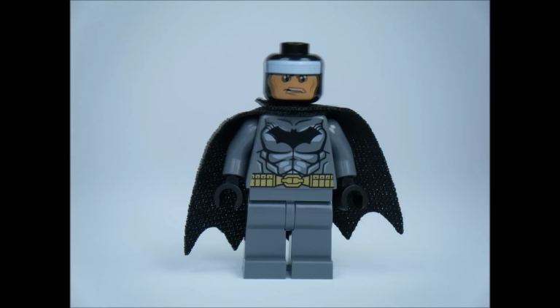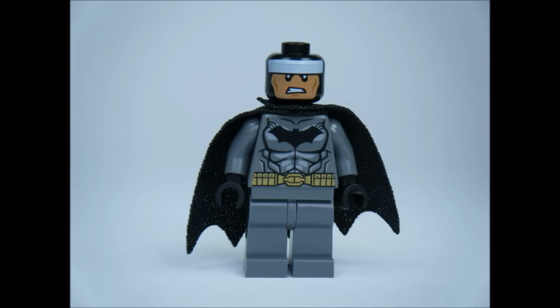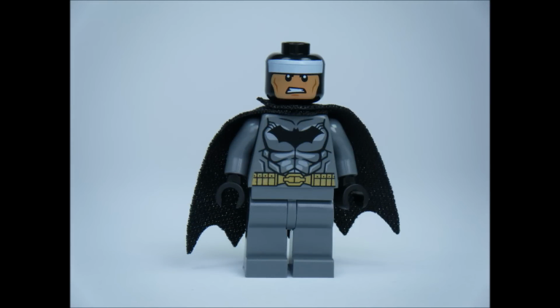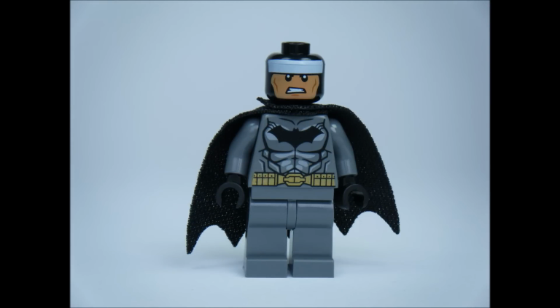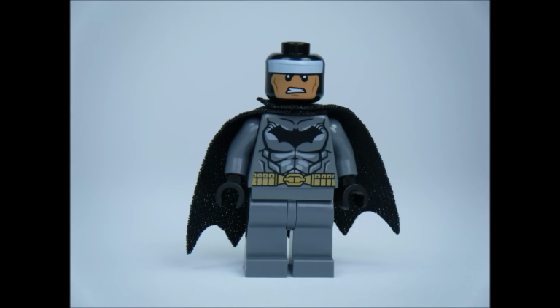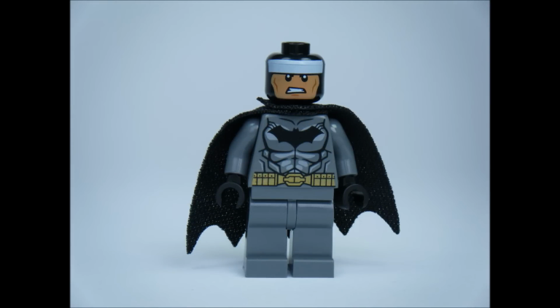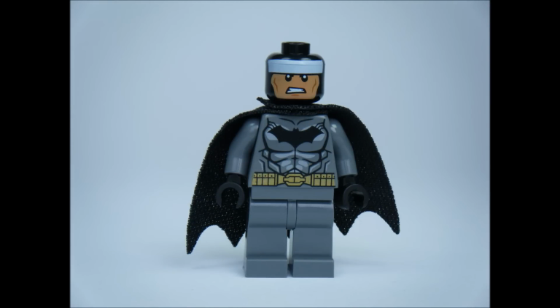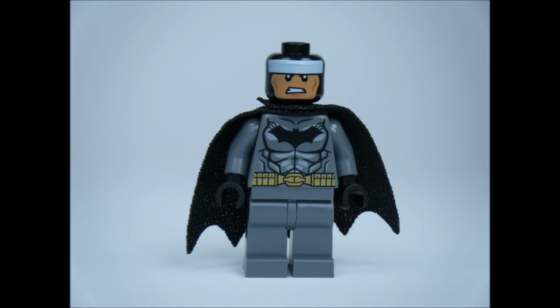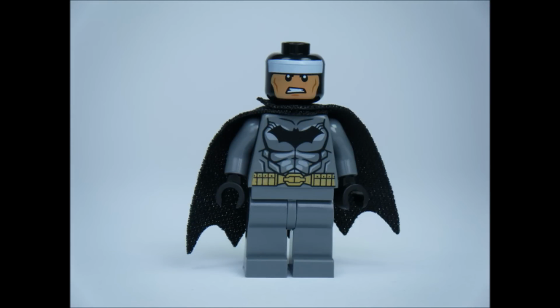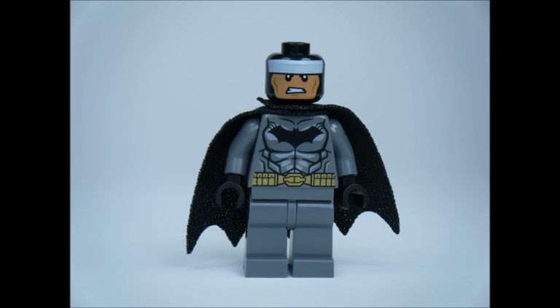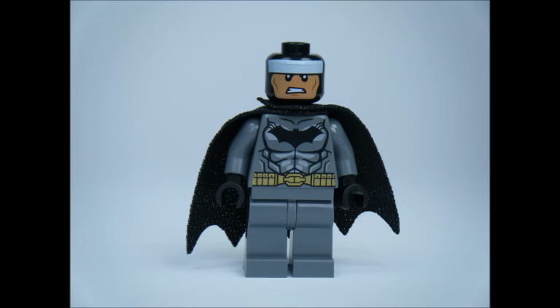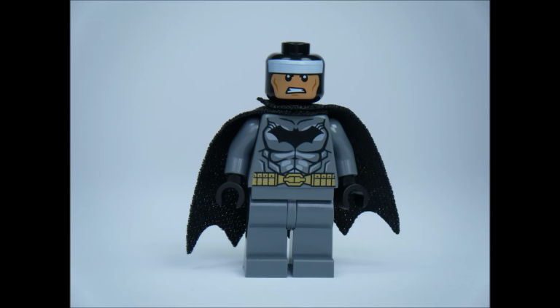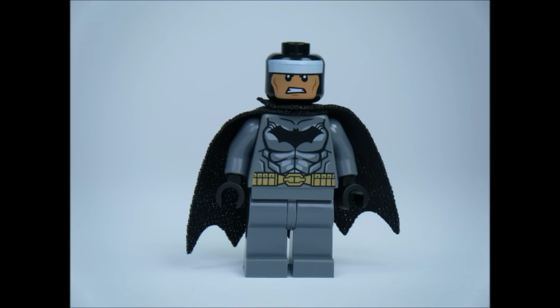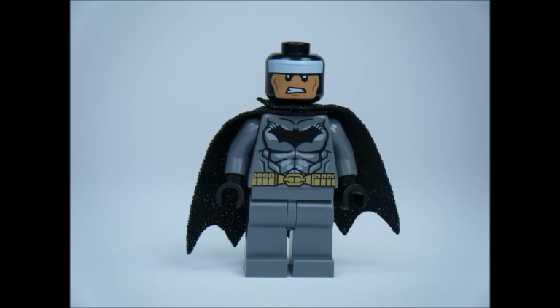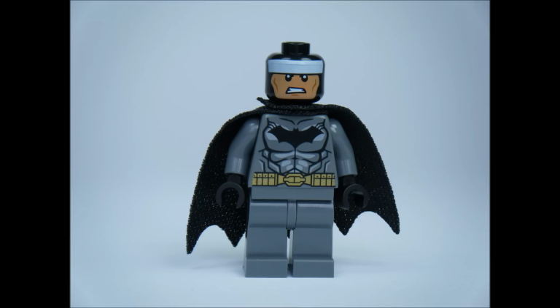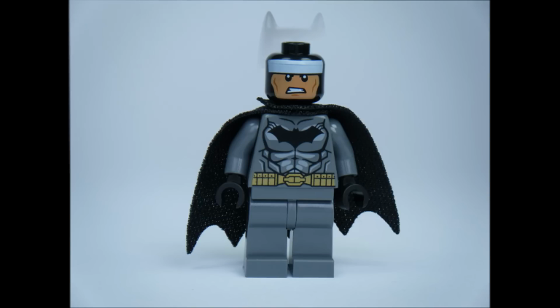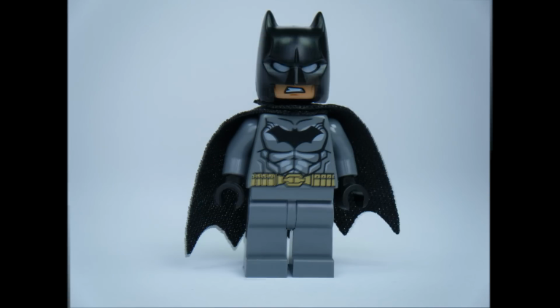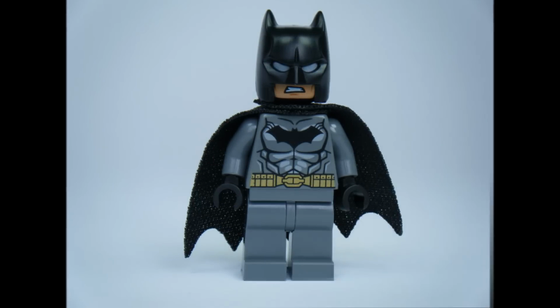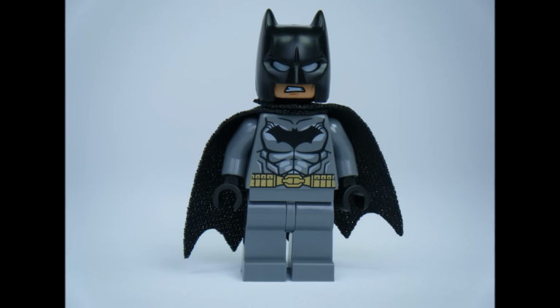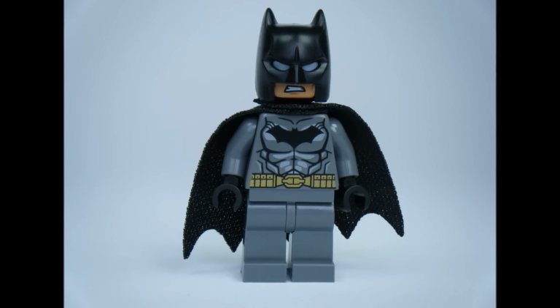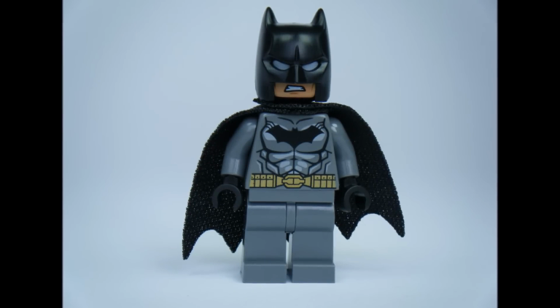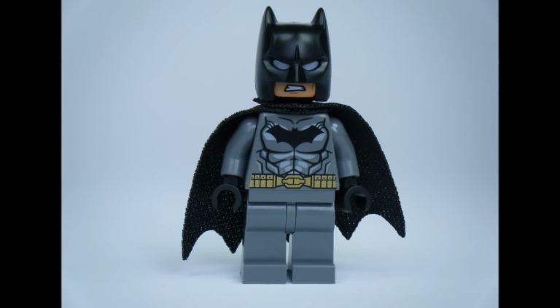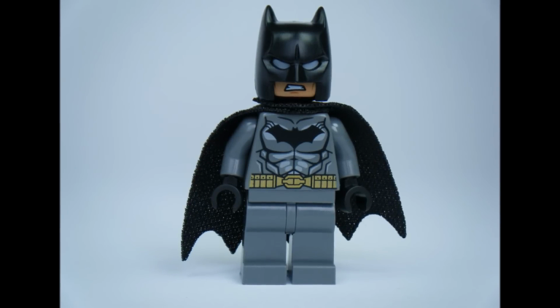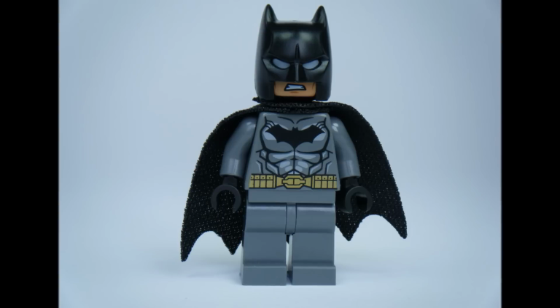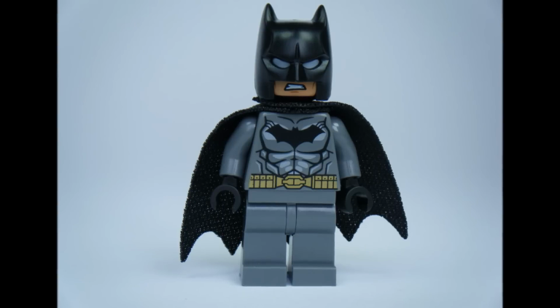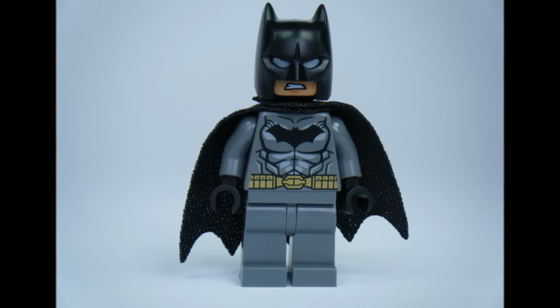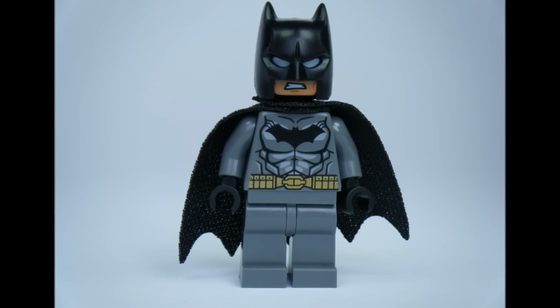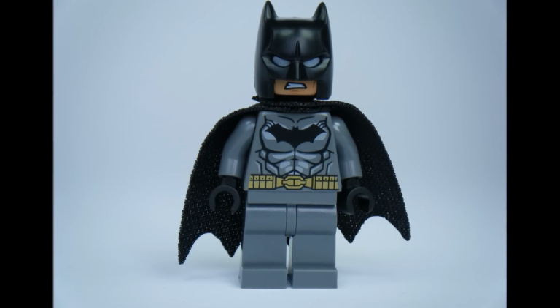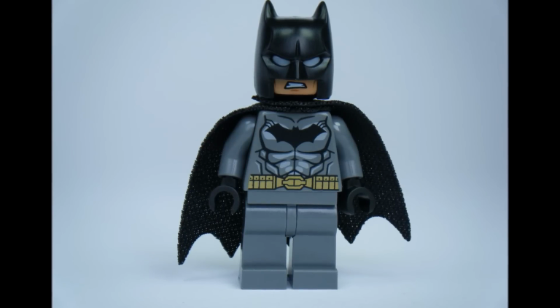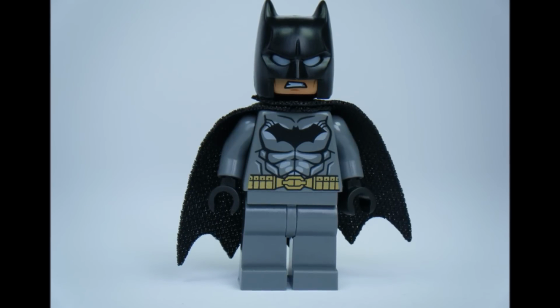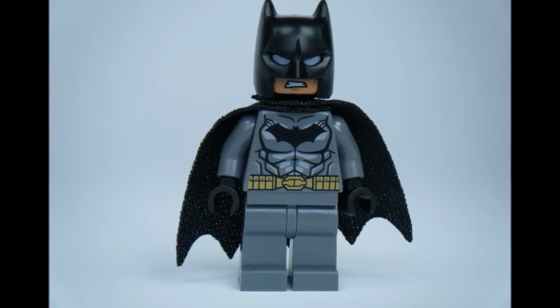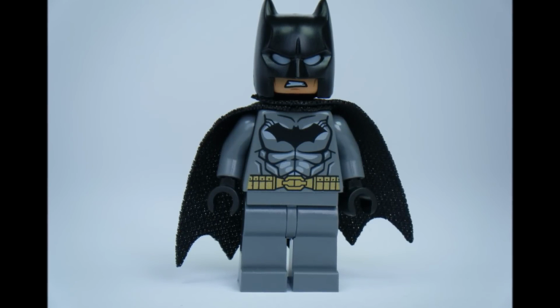The dual head continues to have a white band to work with its mask, and it comes with a black cape which is very thin. Surprisingly, the LEGO Batman minifigure doesn't come with a Batarang, which is a shame.